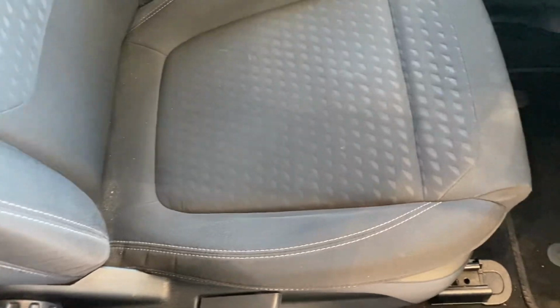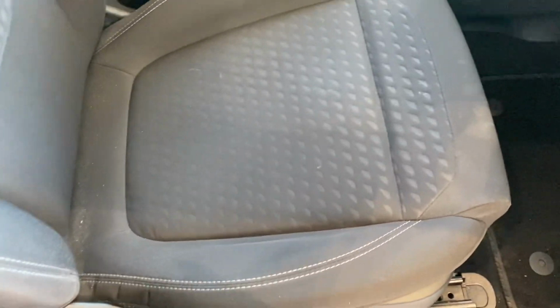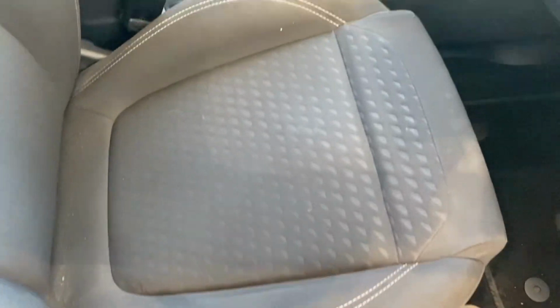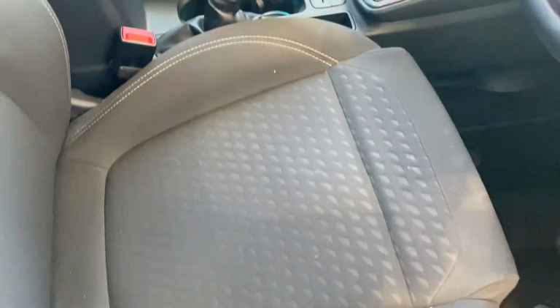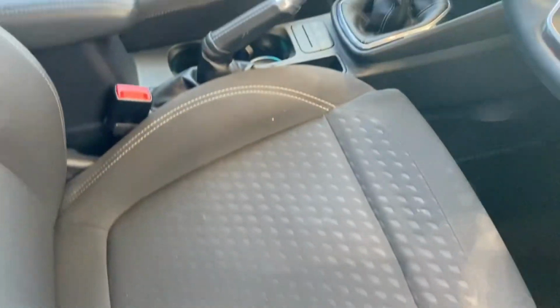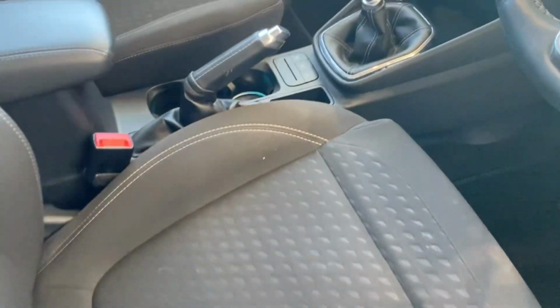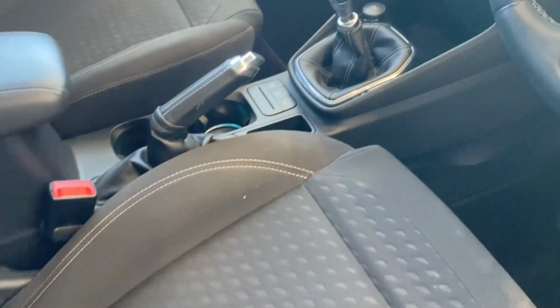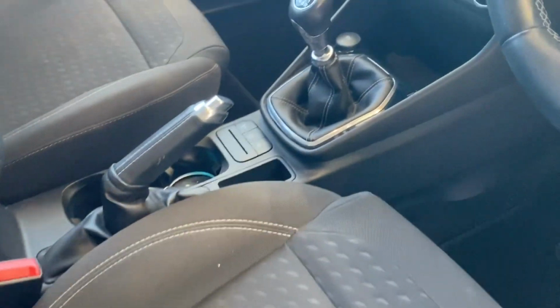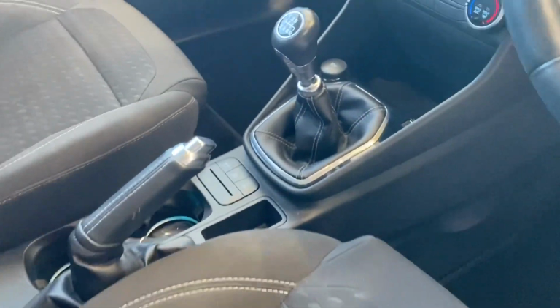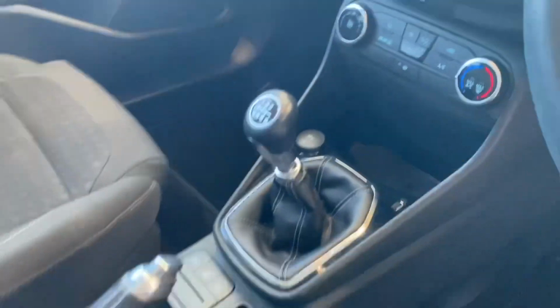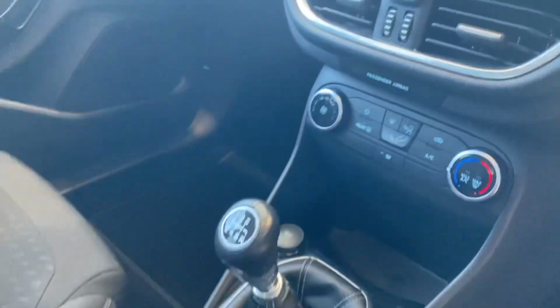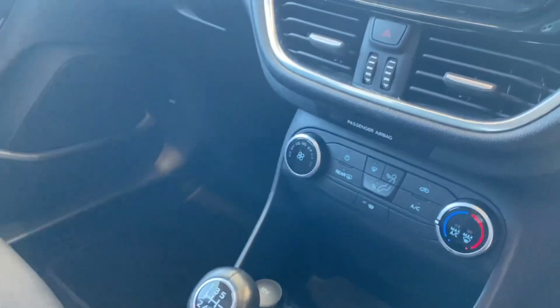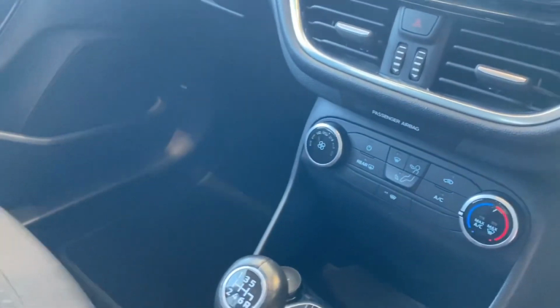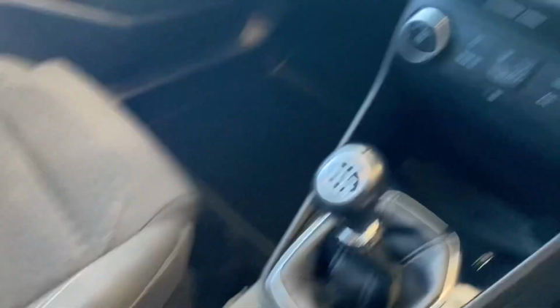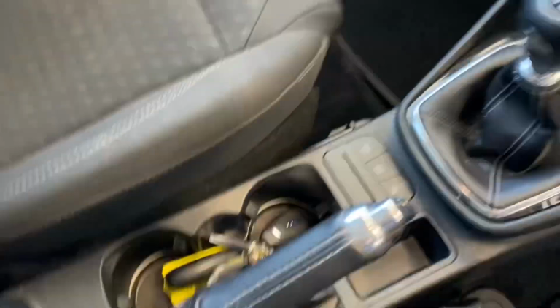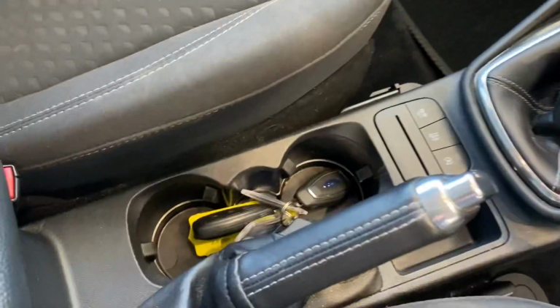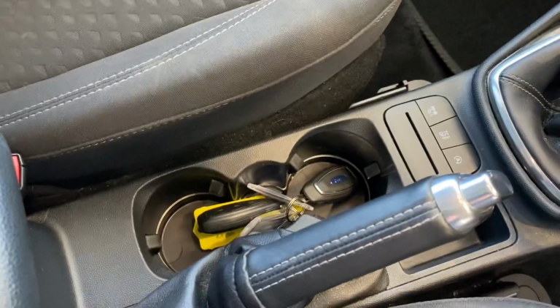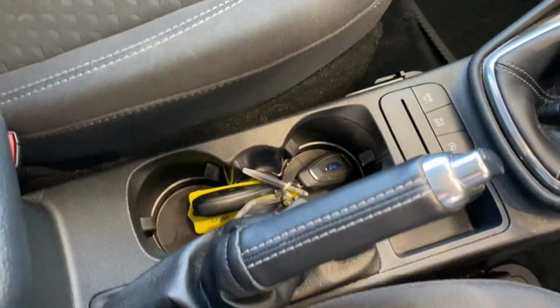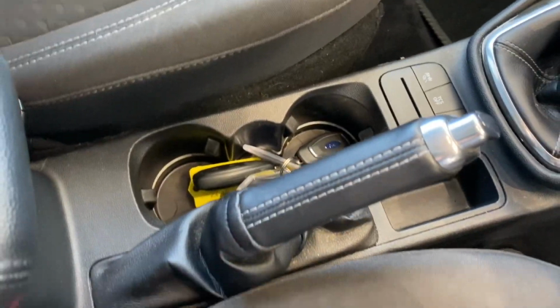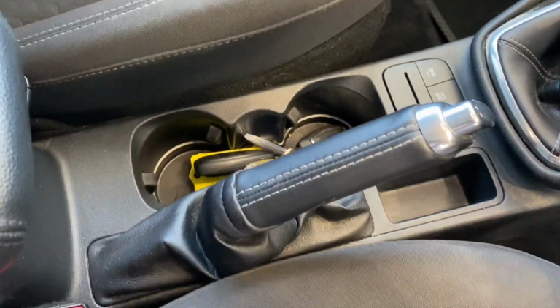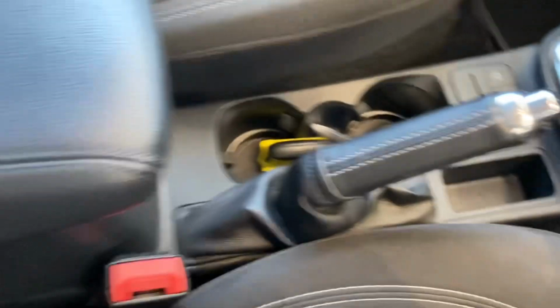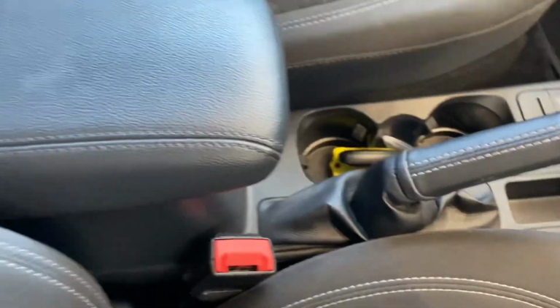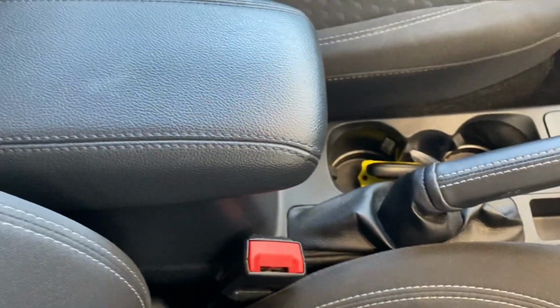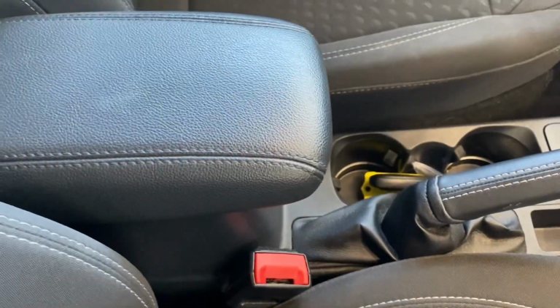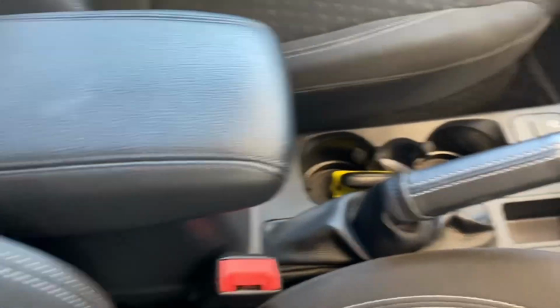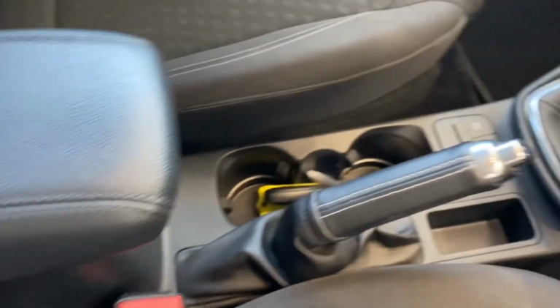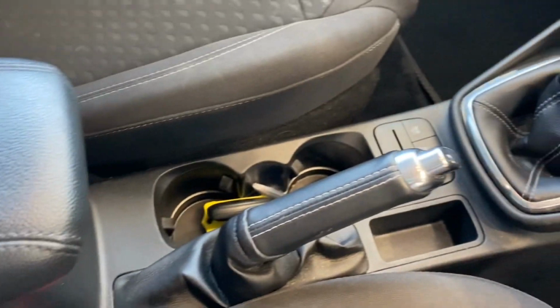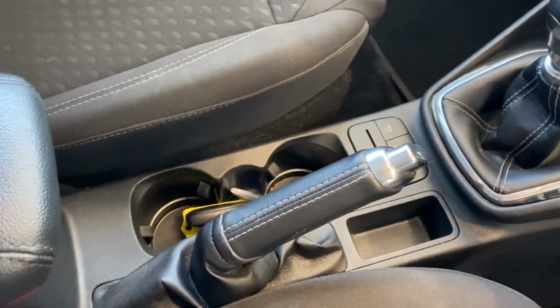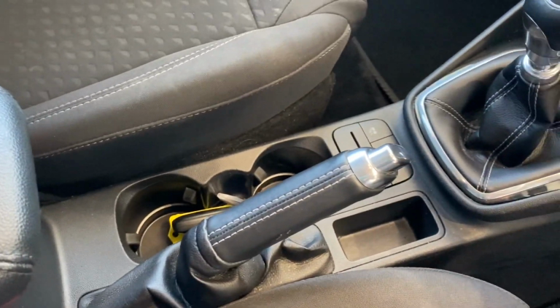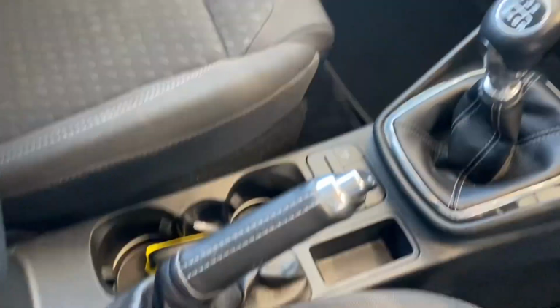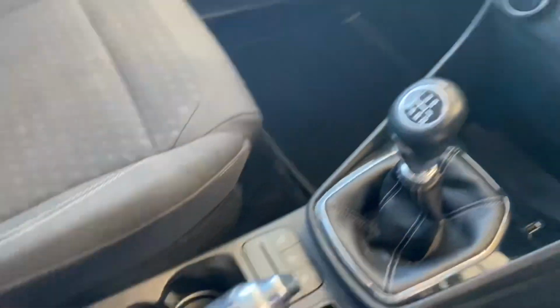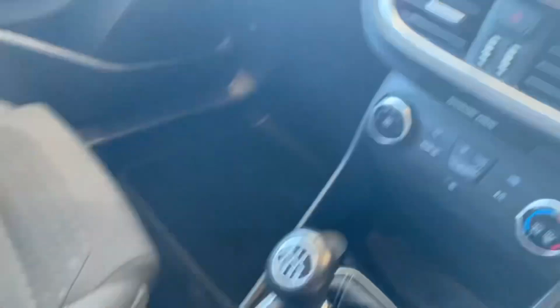Seats are all nice and clean as you can see. The car's never been smoked in. It's got two keys, a centre armrest, and a leather-coated handbrake.